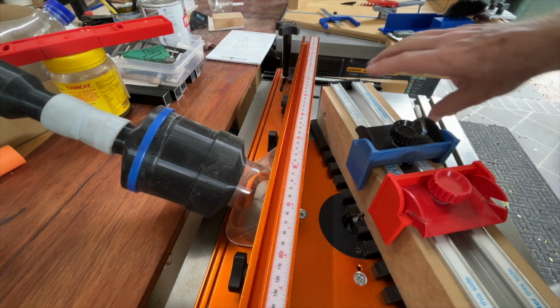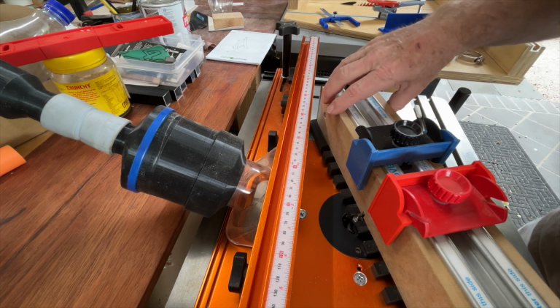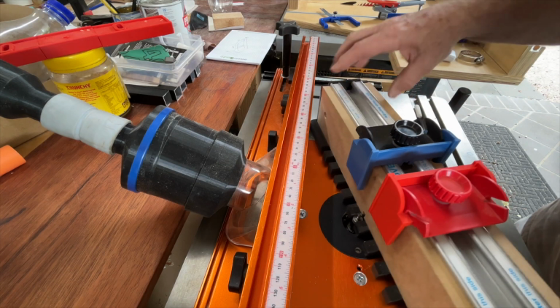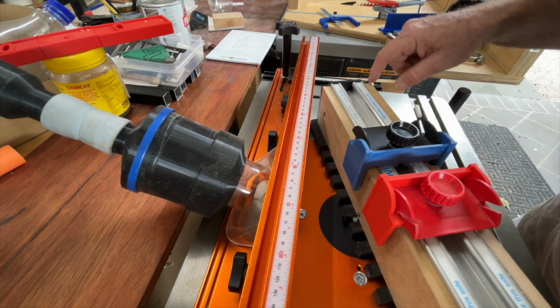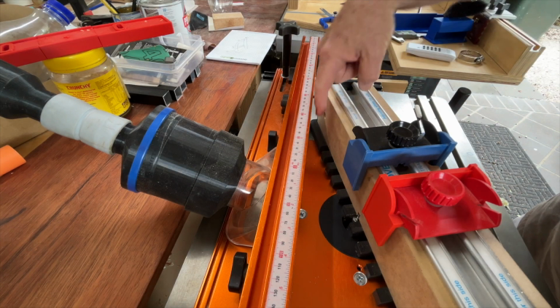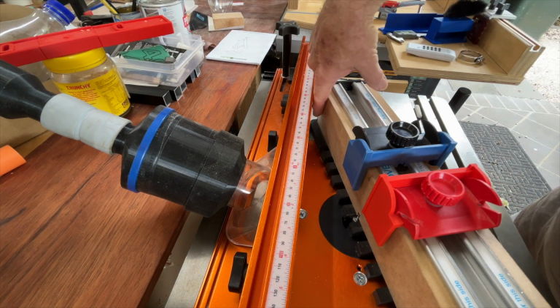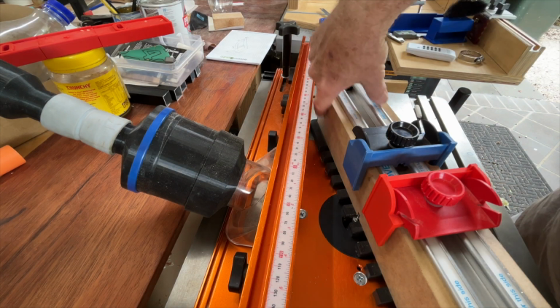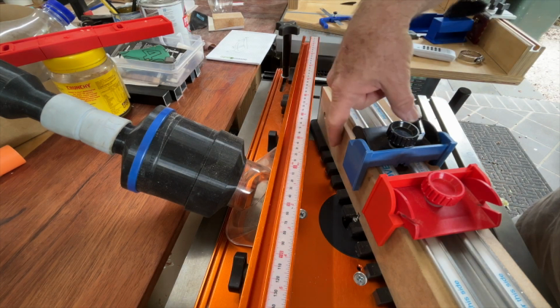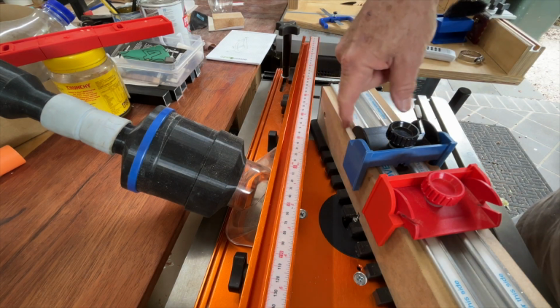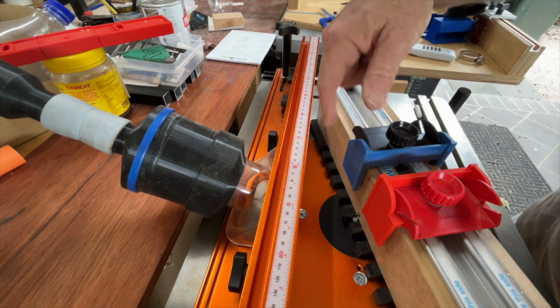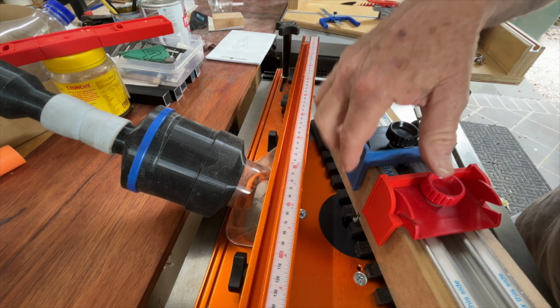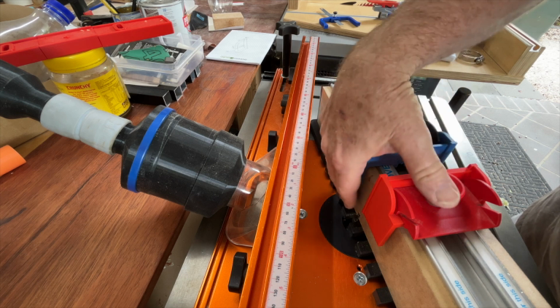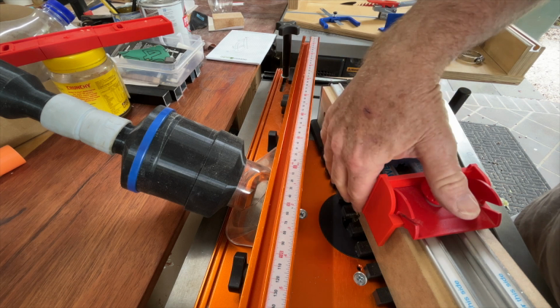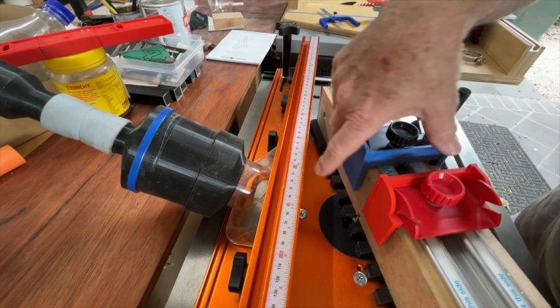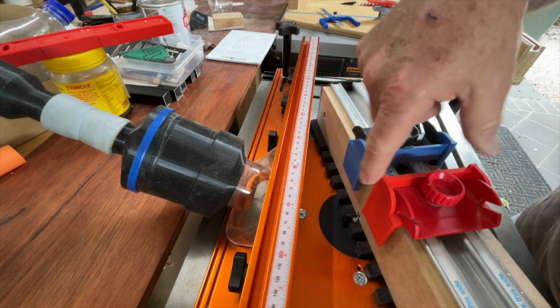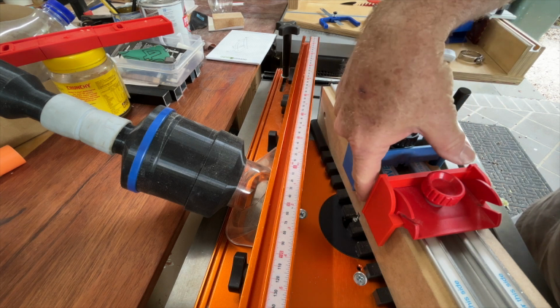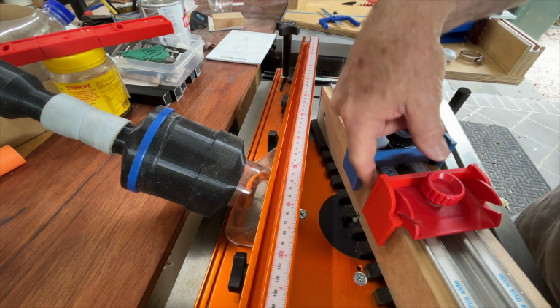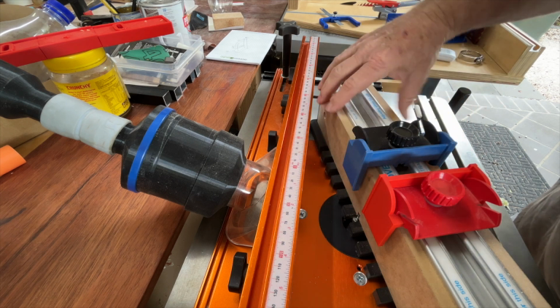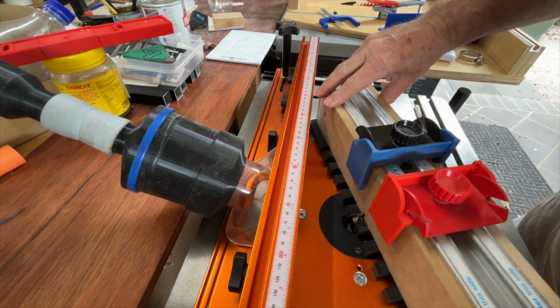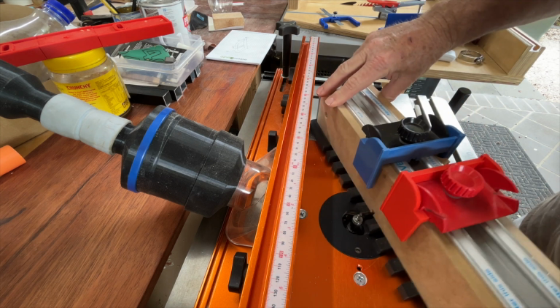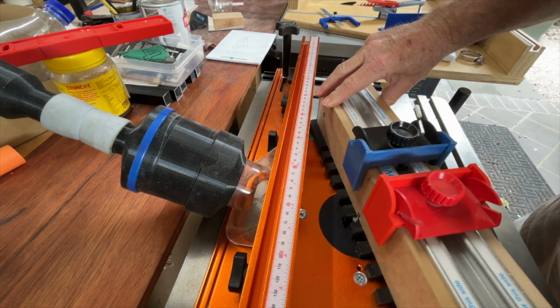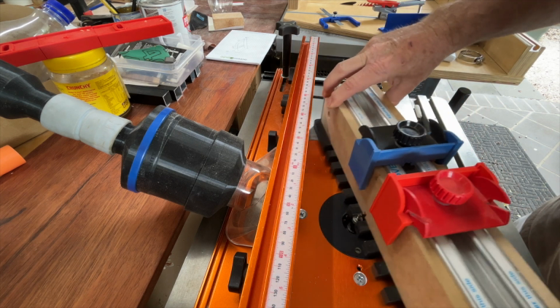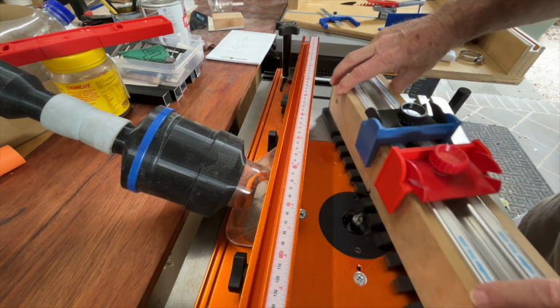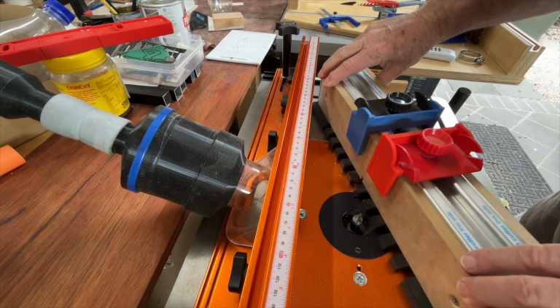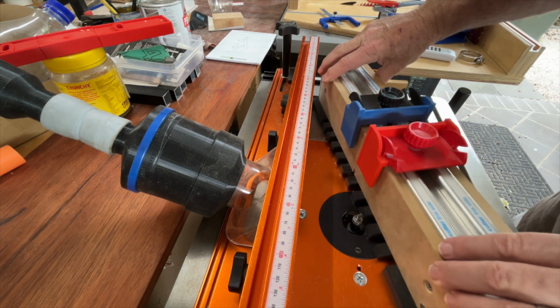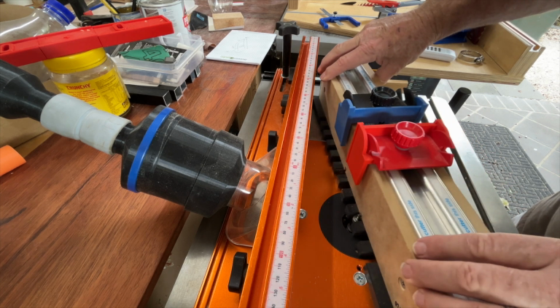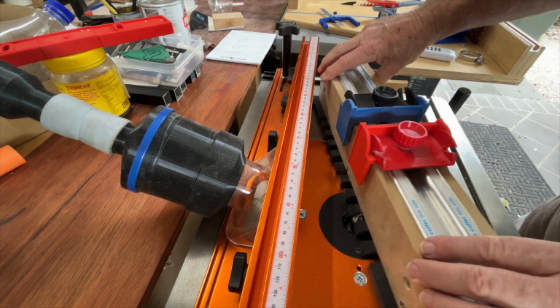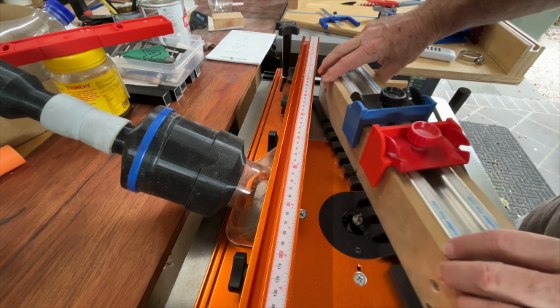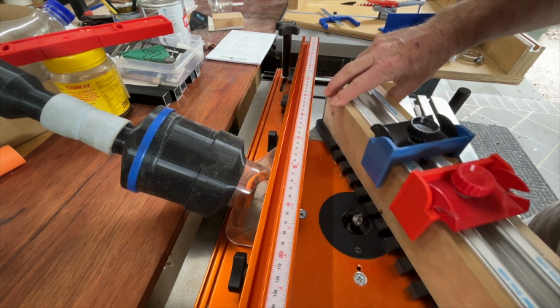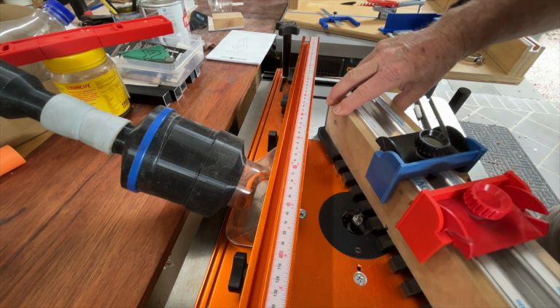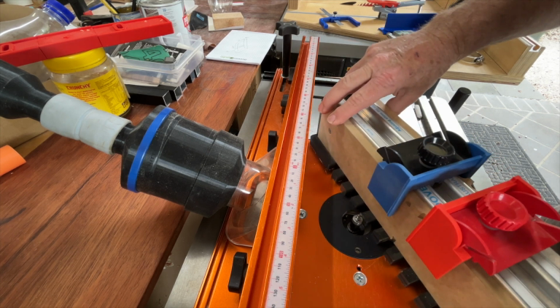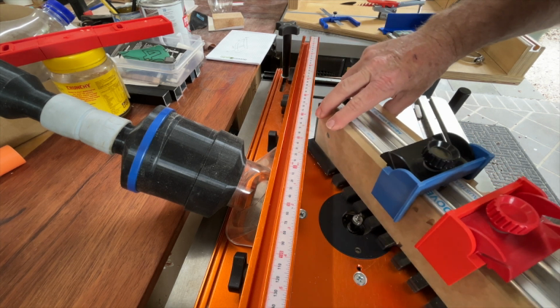However, when I am using my Givkins Dovetail Jig, it isn't all that convenient, as in some instances the jig and the fence come quite close together, and it becomes less than ideal ergonomically.